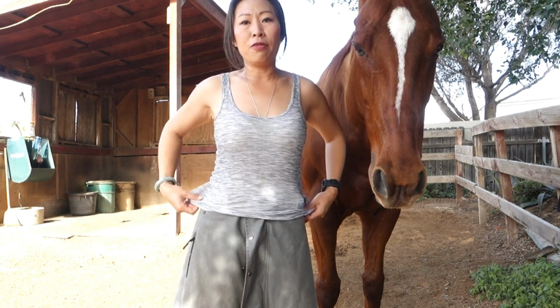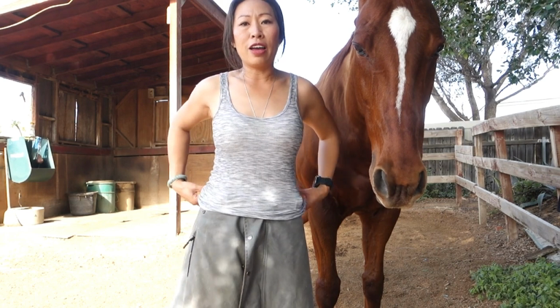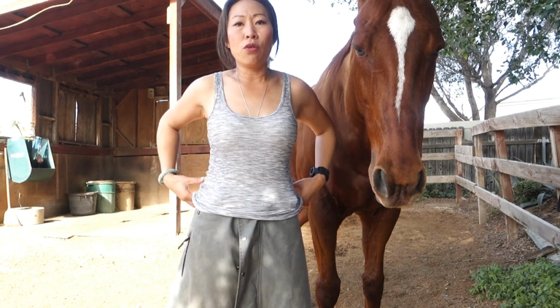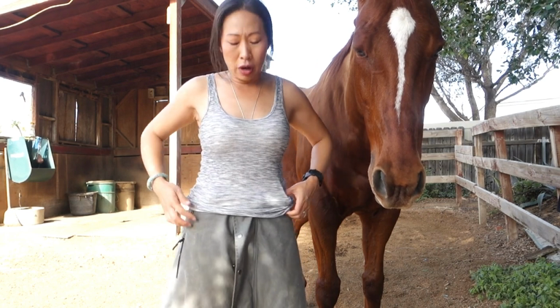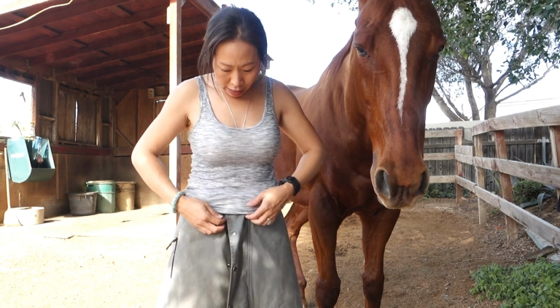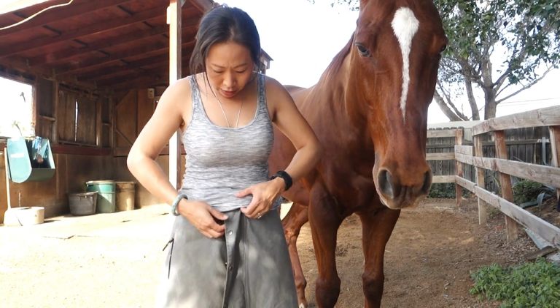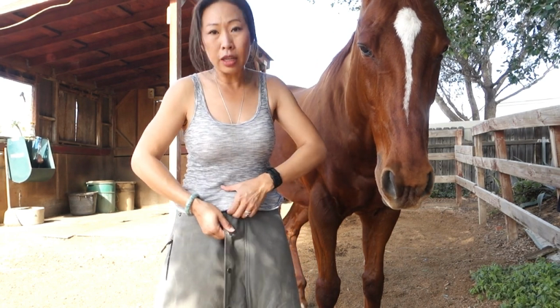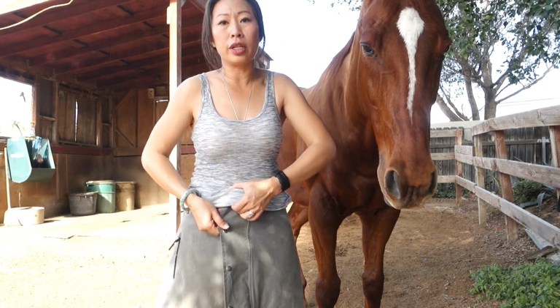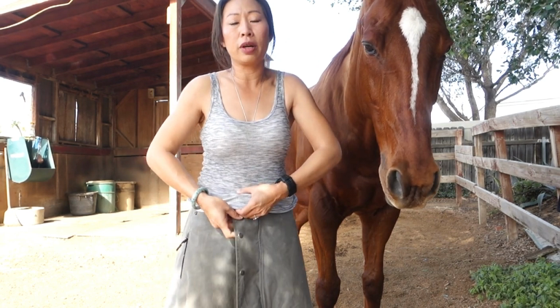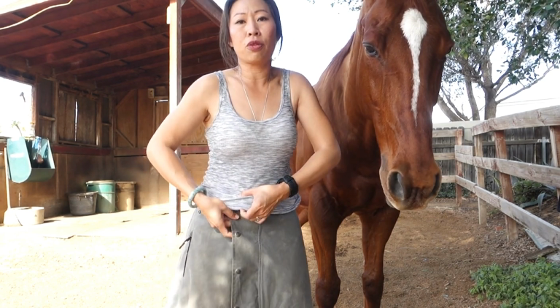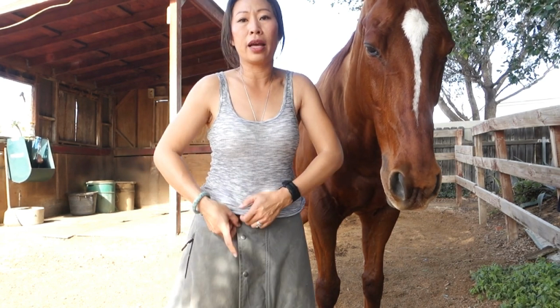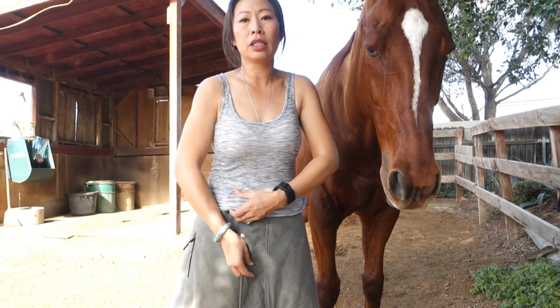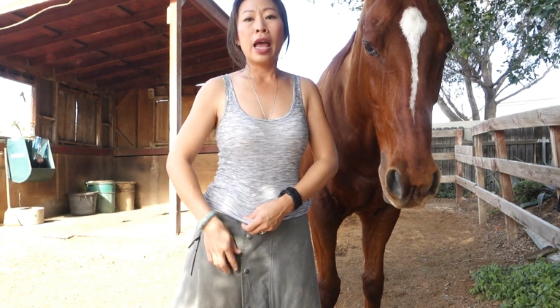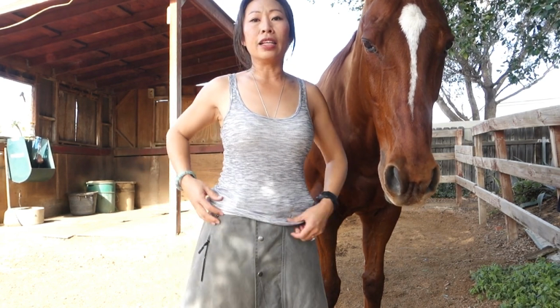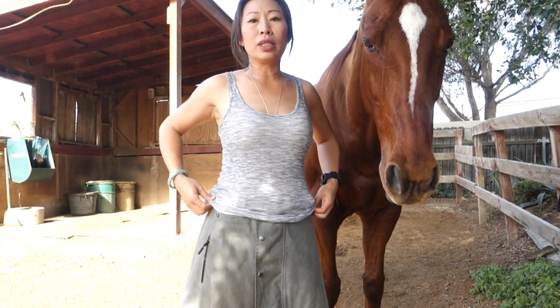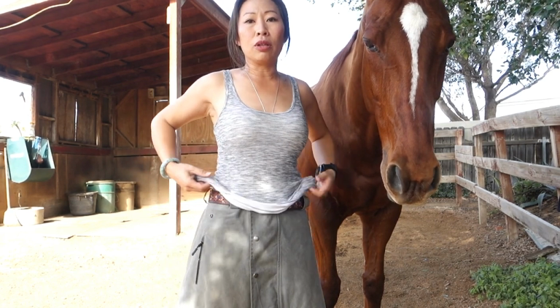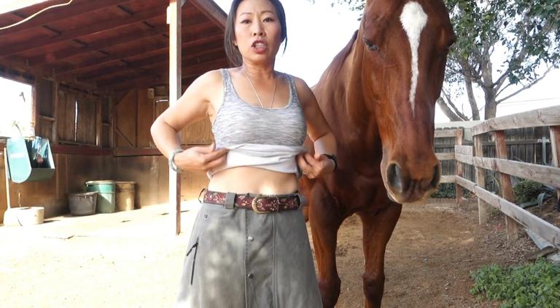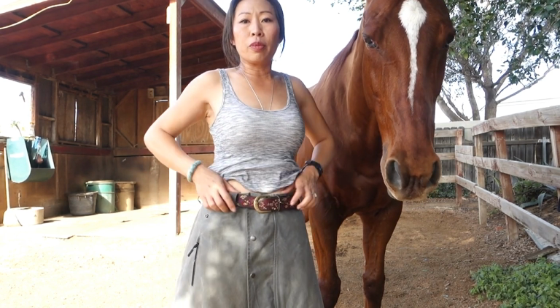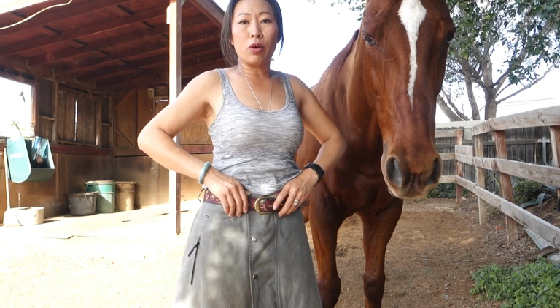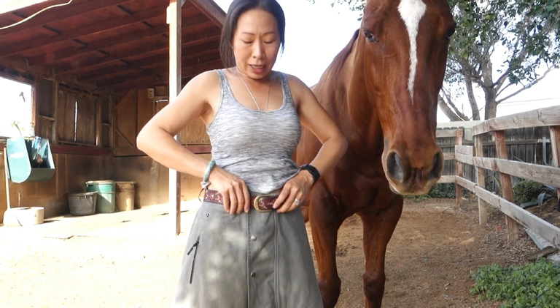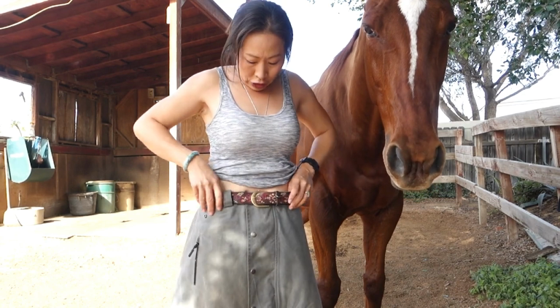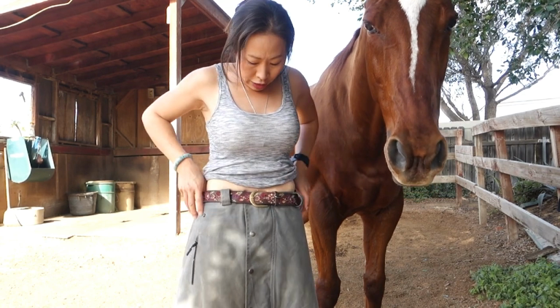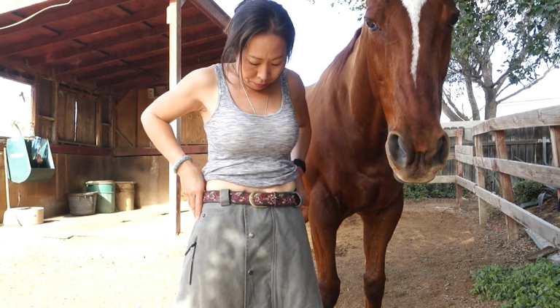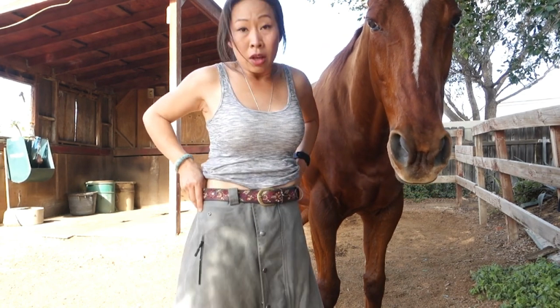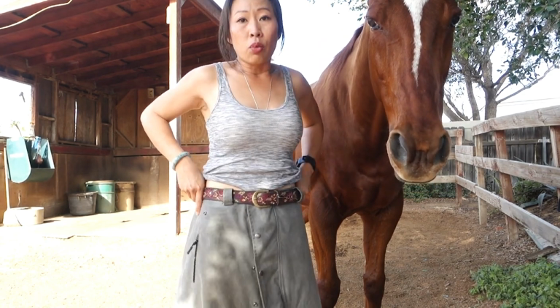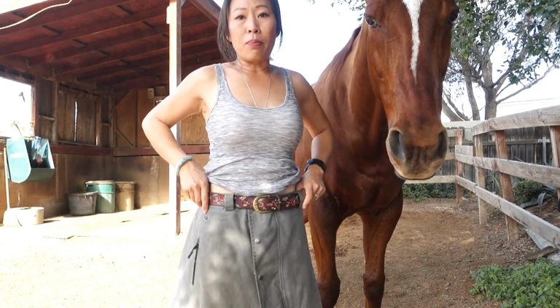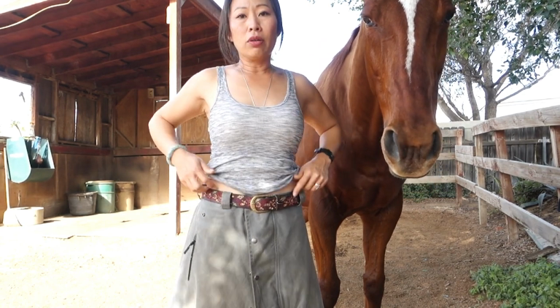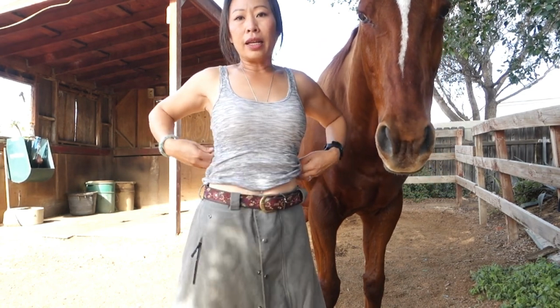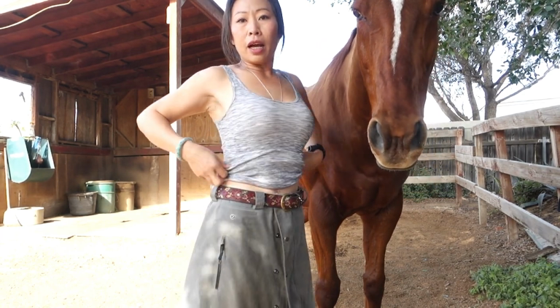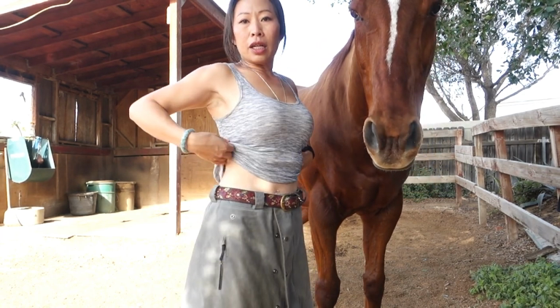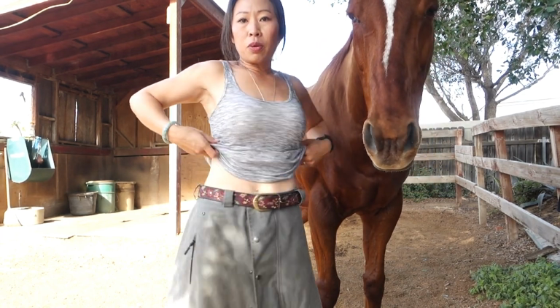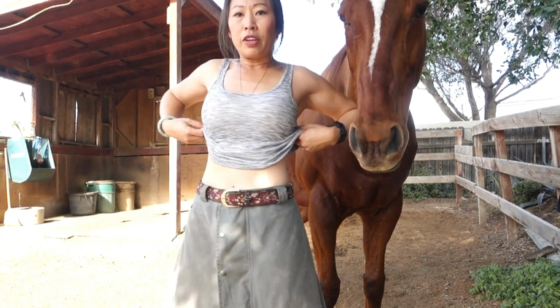I'm five-four and 124 pounds, and this one is still a bit large for me. But when I cinch it up with the belt, then it's perfect.